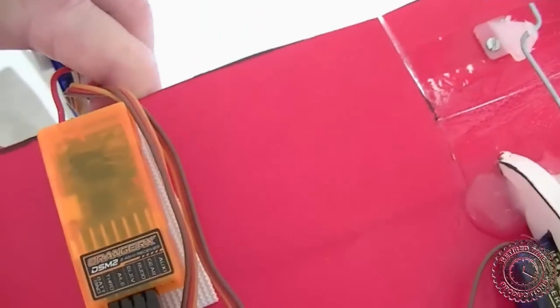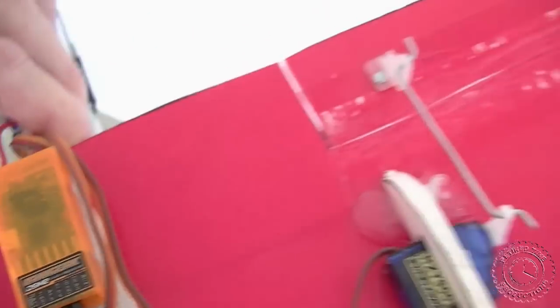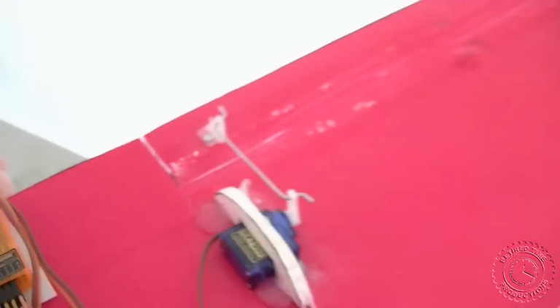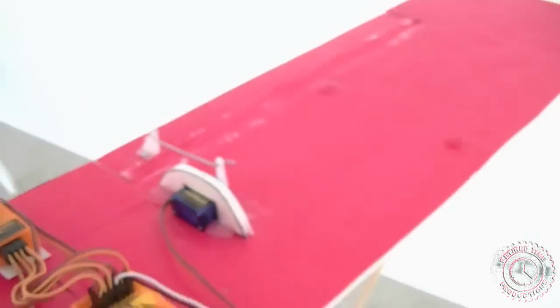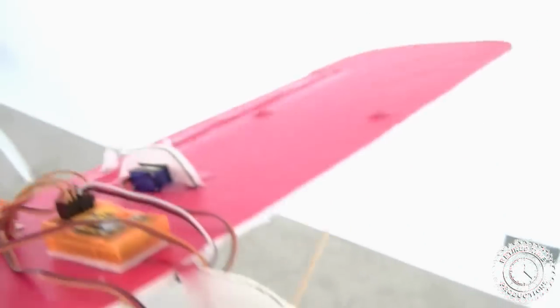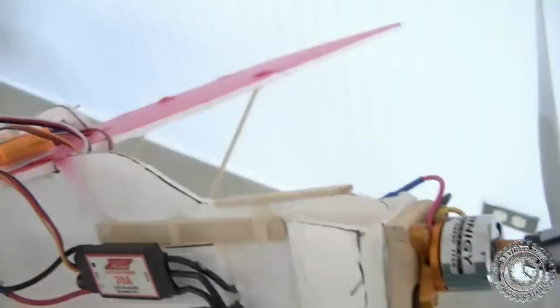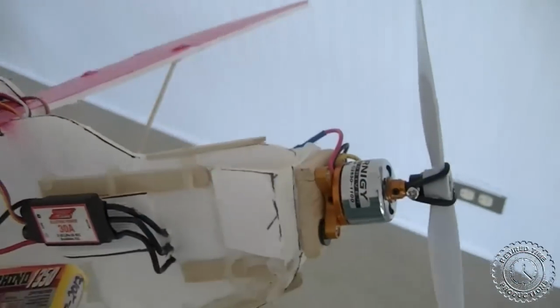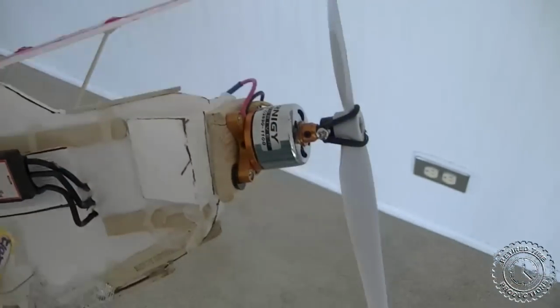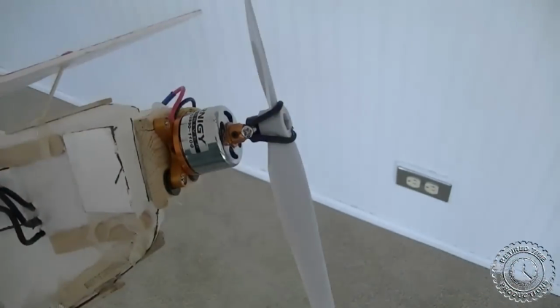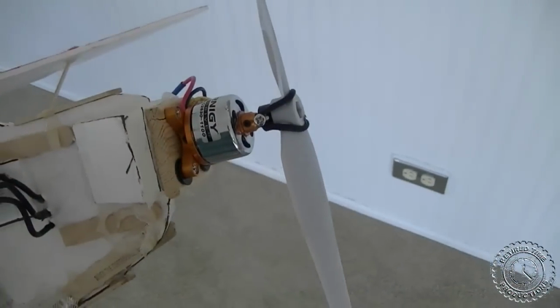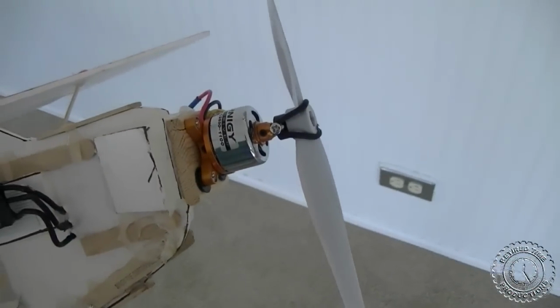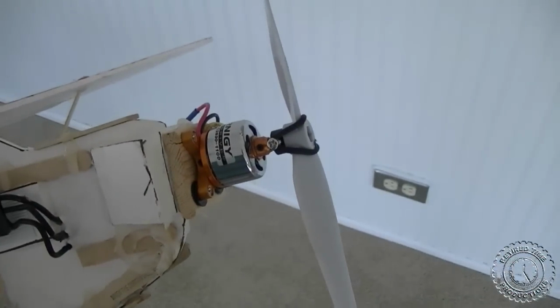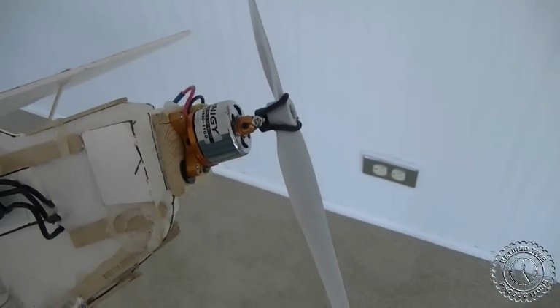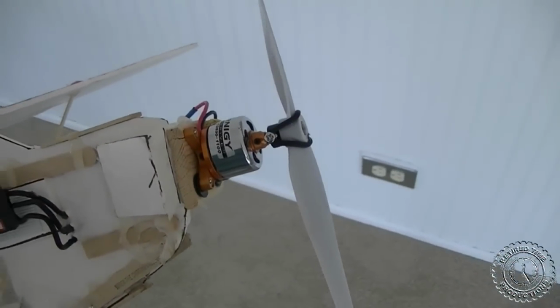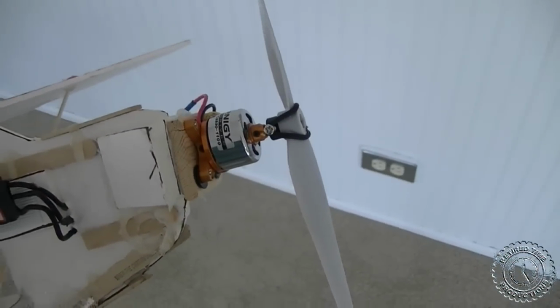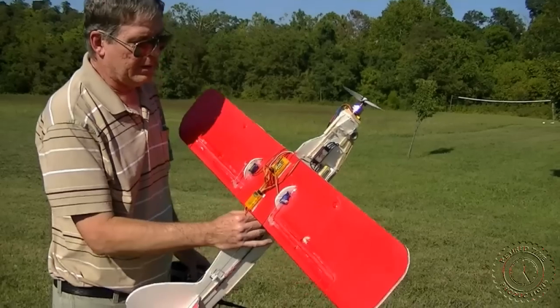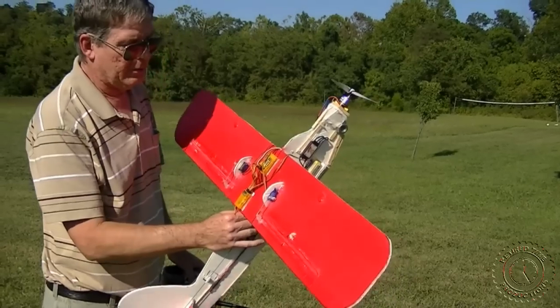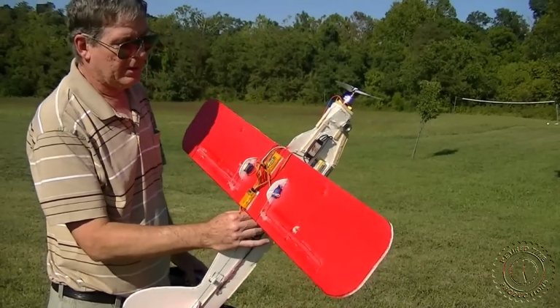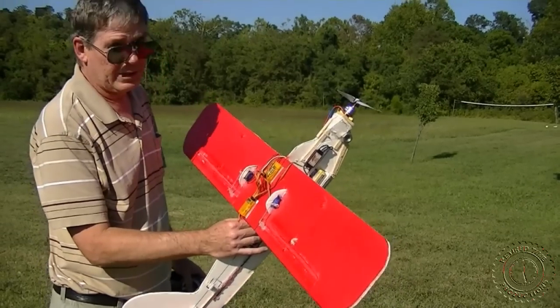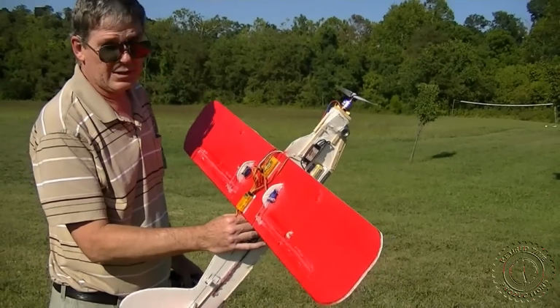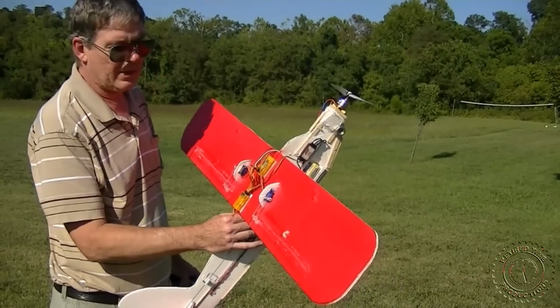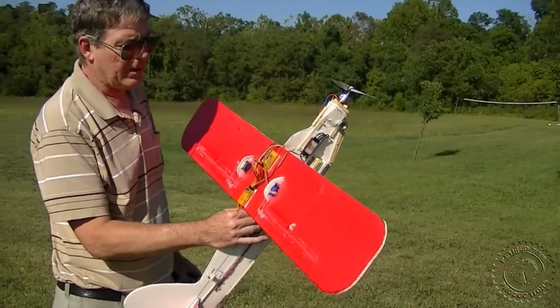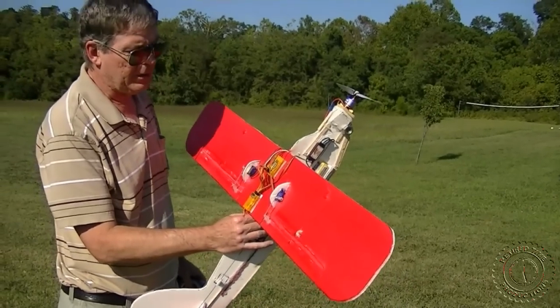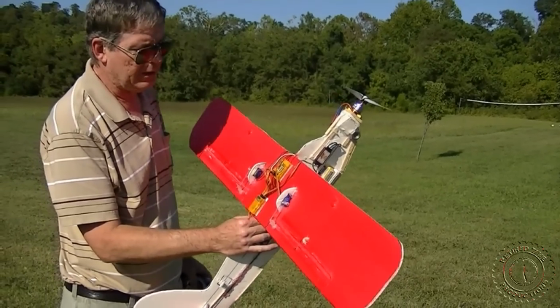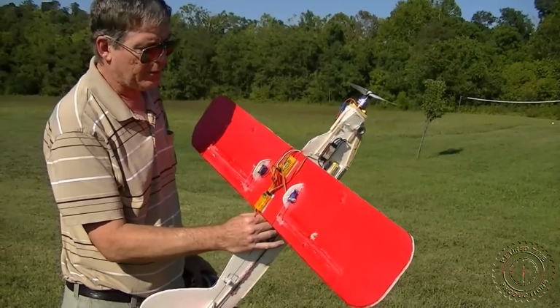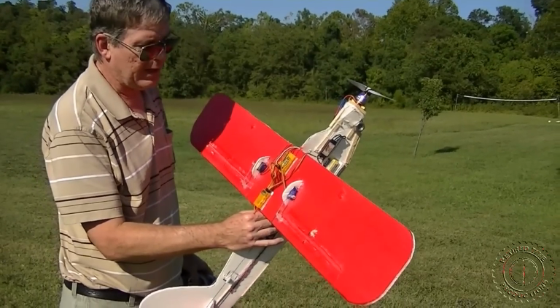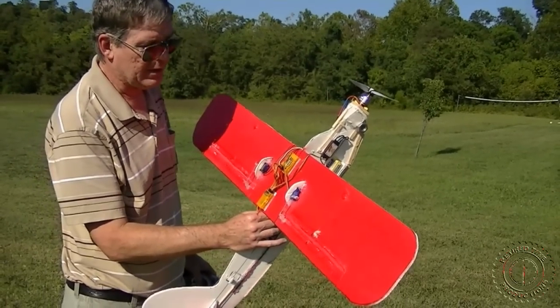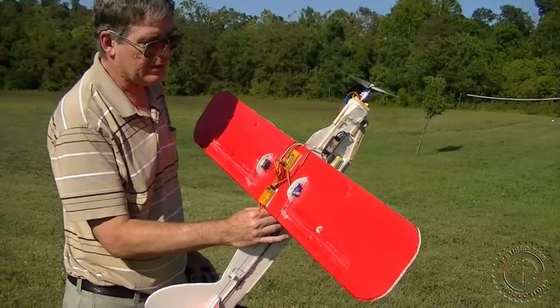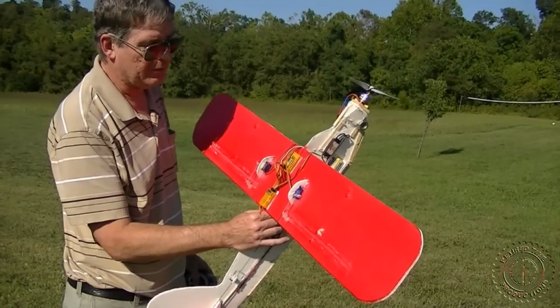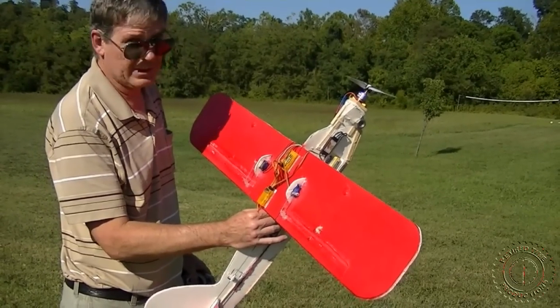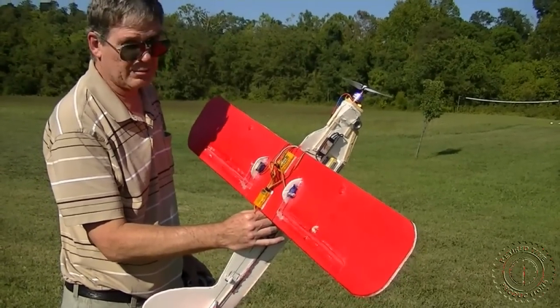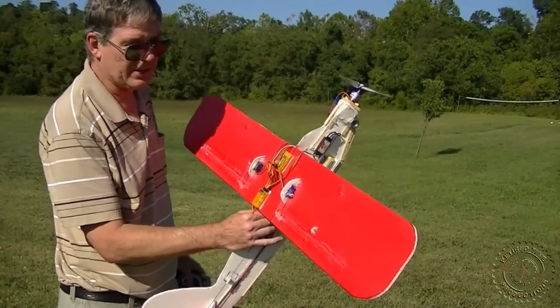We also have the Orange RX receiver from Hobby King. So that's the components — now let's go out to the flying field. Here we go, test of the Hobby King three-axis flight stabilizer.